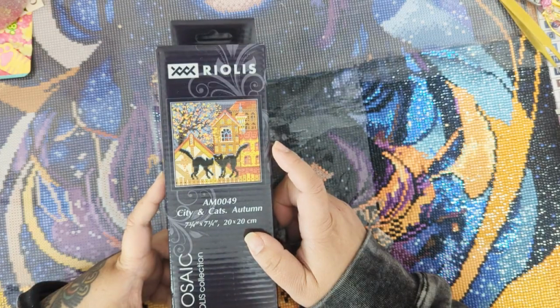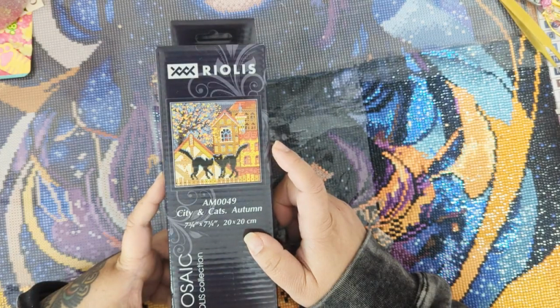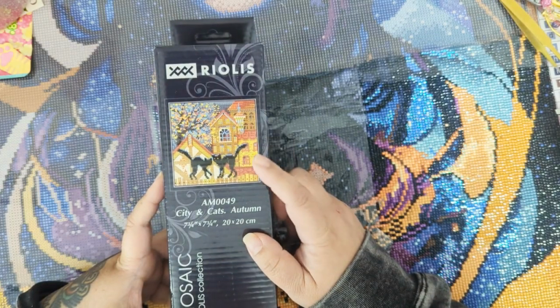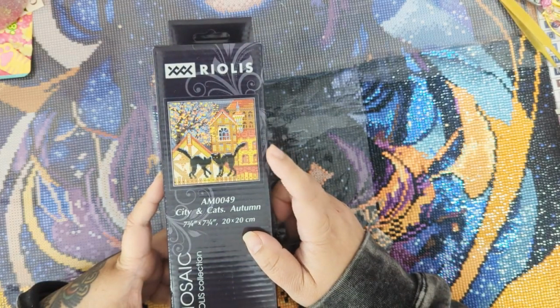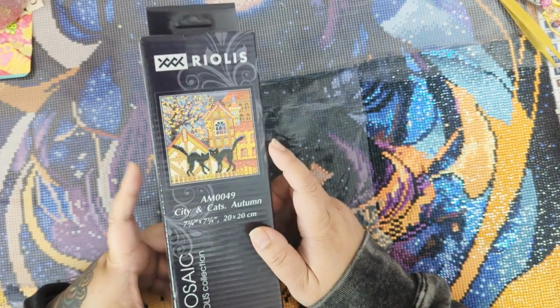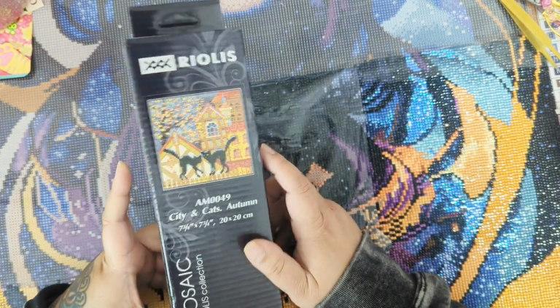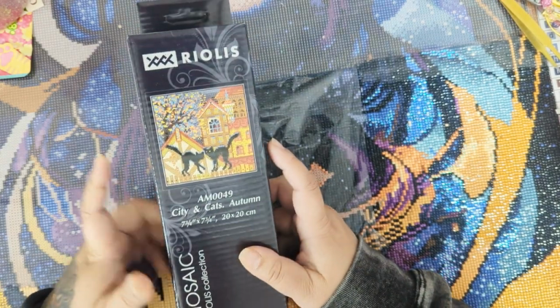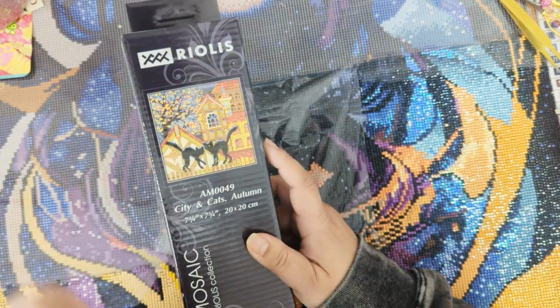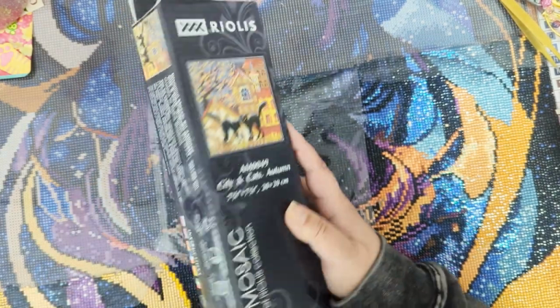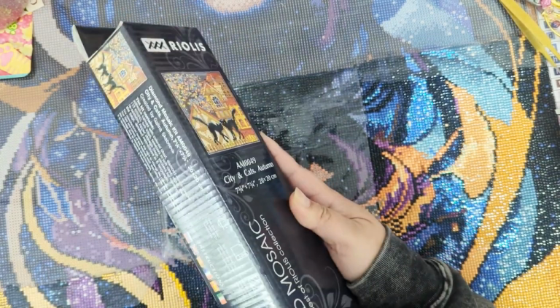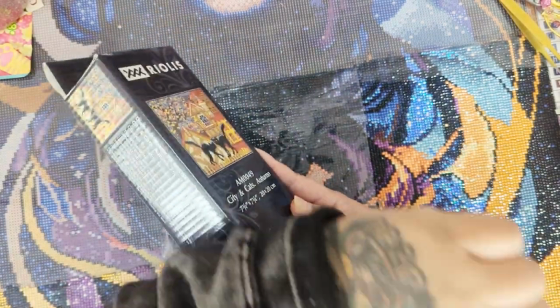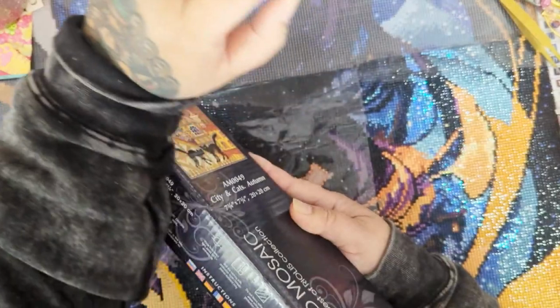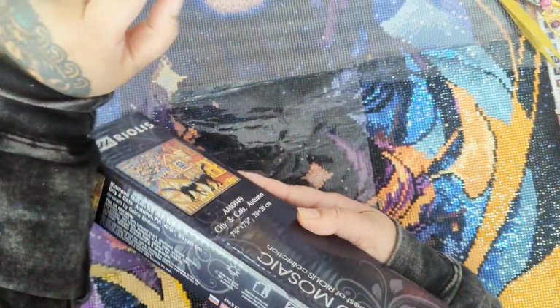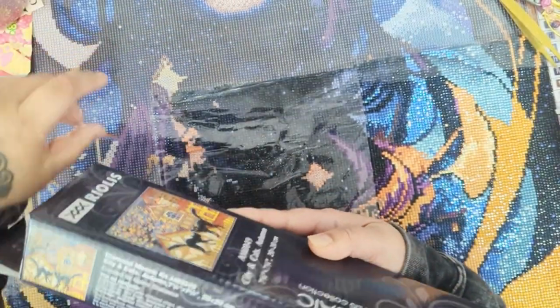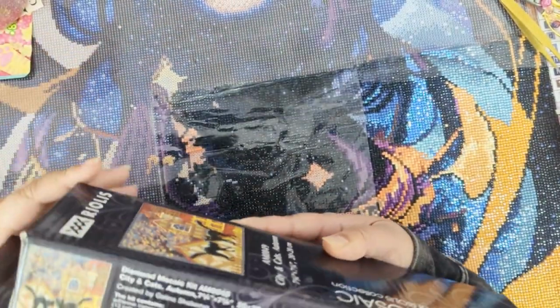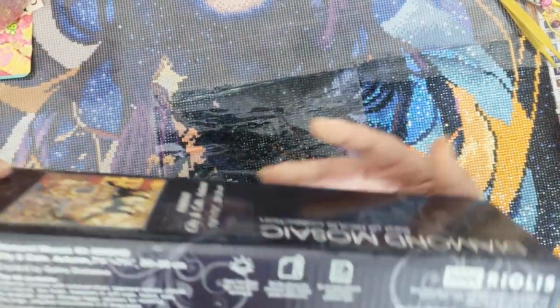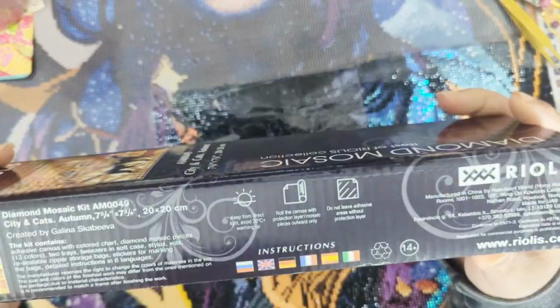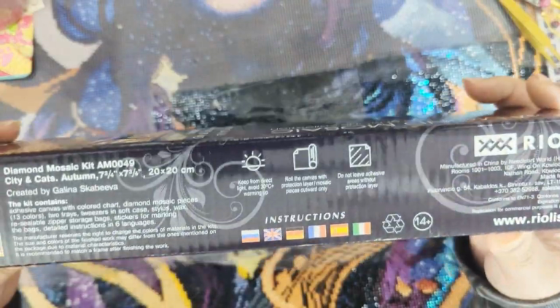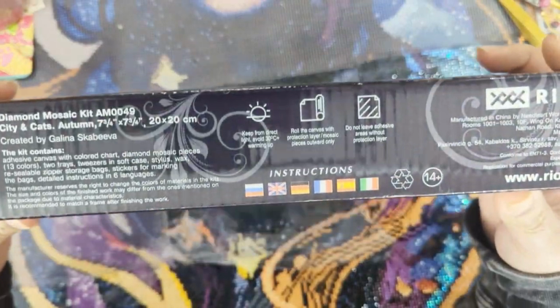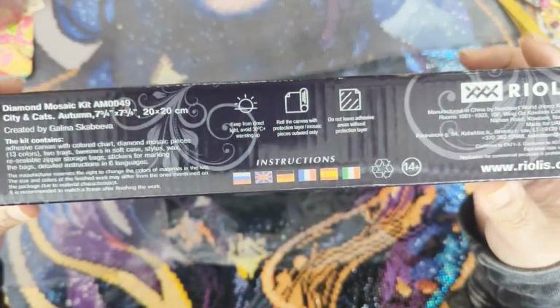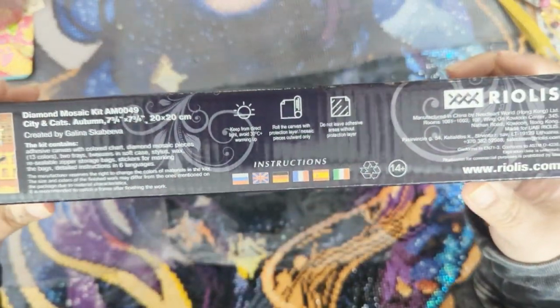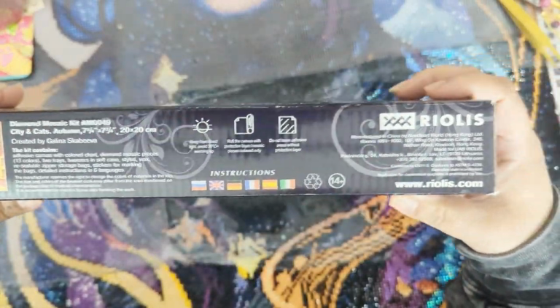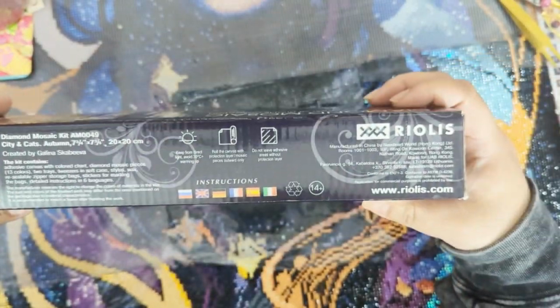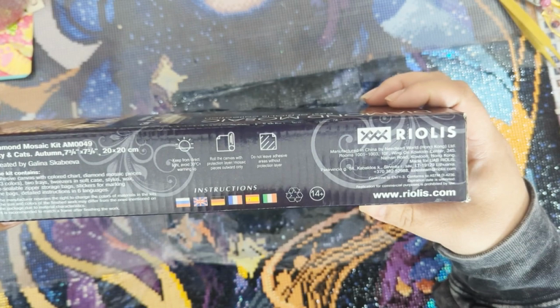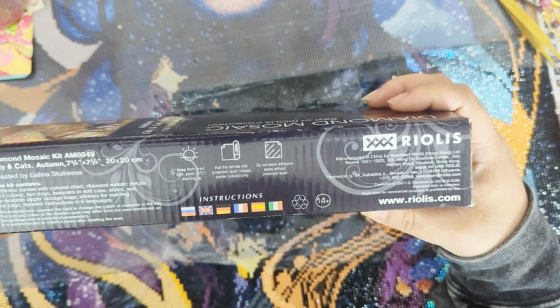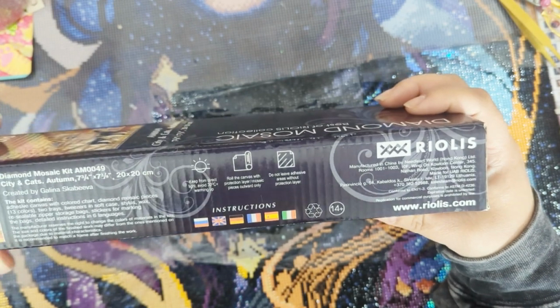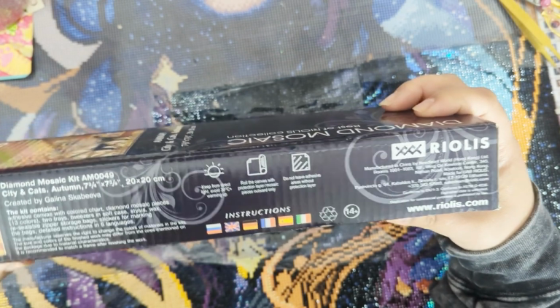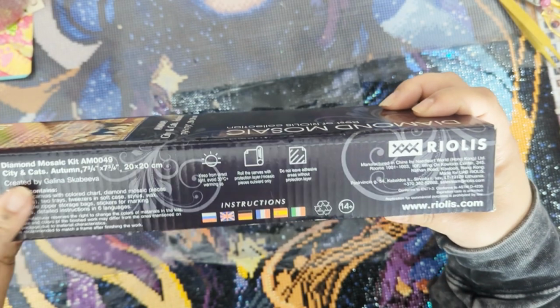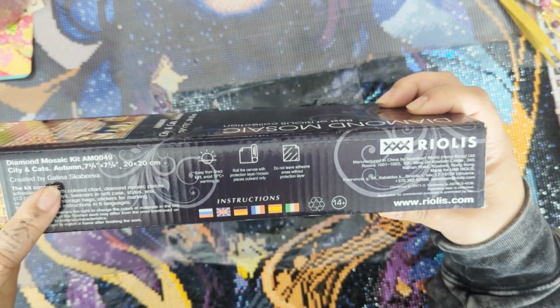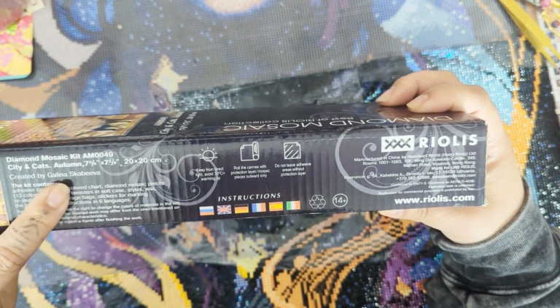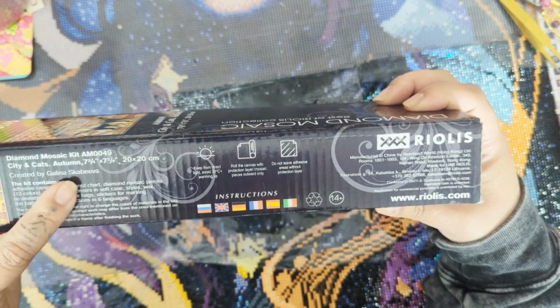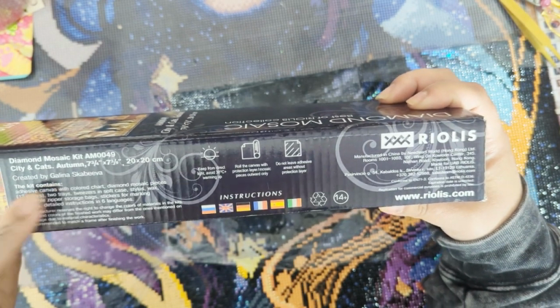It's funny because I wanted this as a cross stitch kit and I ordered this by accident. It's a diamond painting — I'm not going to complain. It's kind of dusty because it's been sitting on my desk for a while, but it is called City and Cats and it is created by Galina Scabiva.